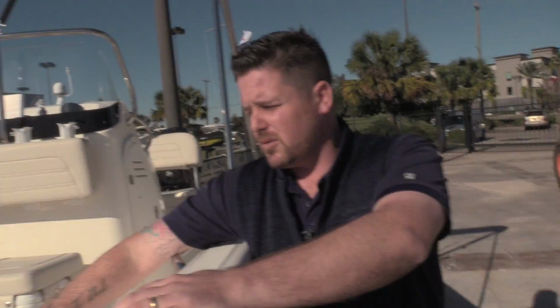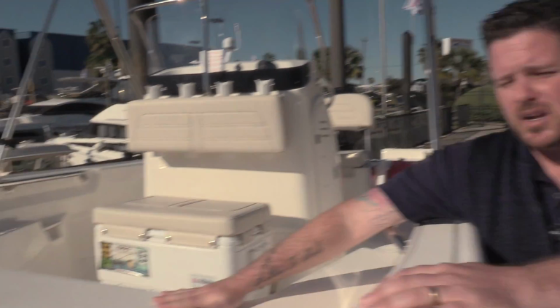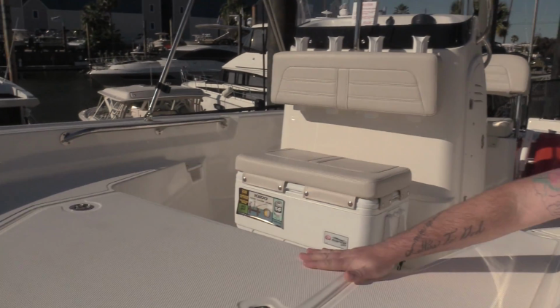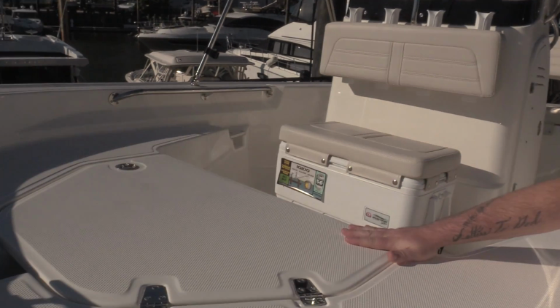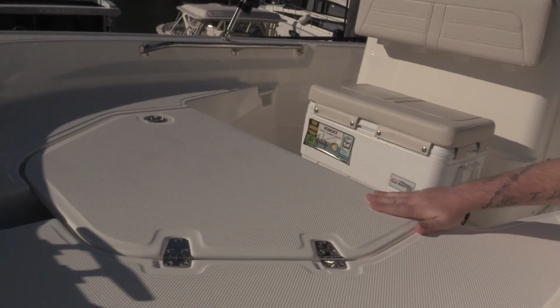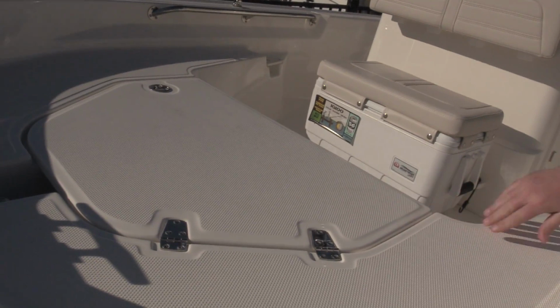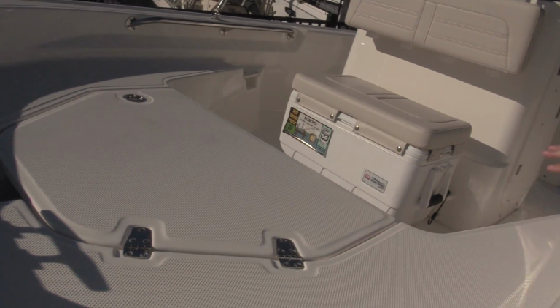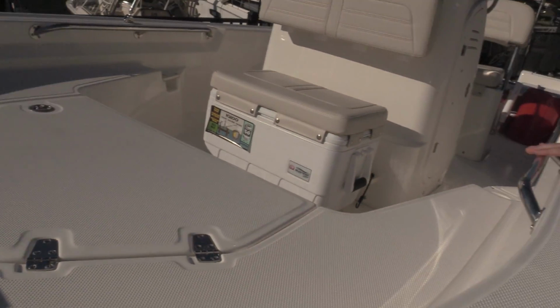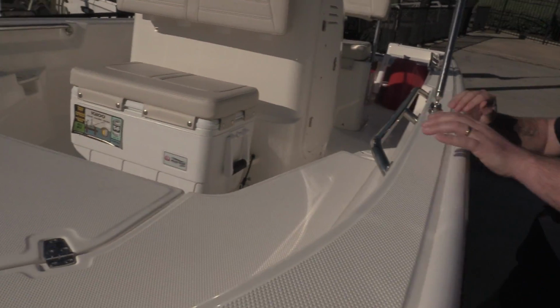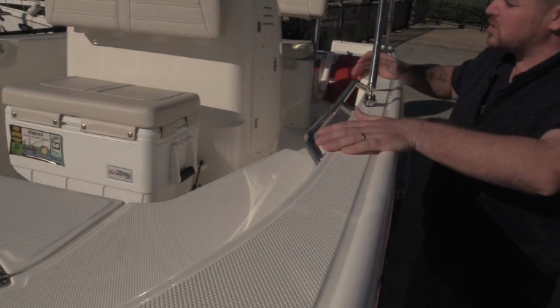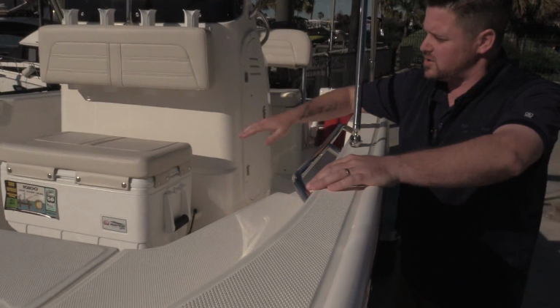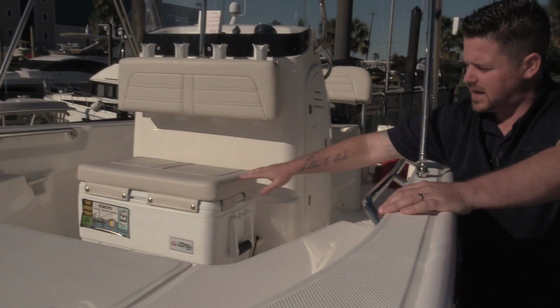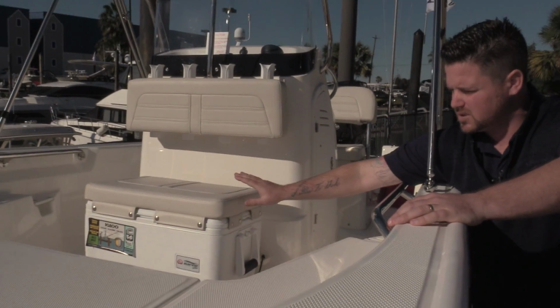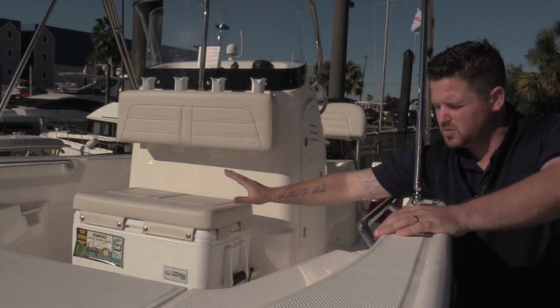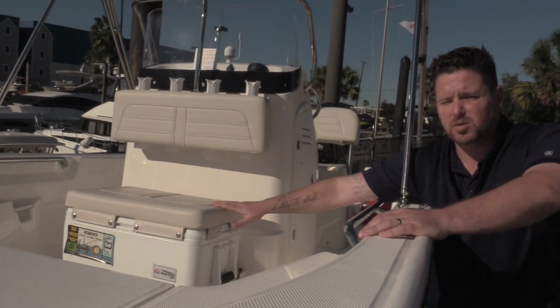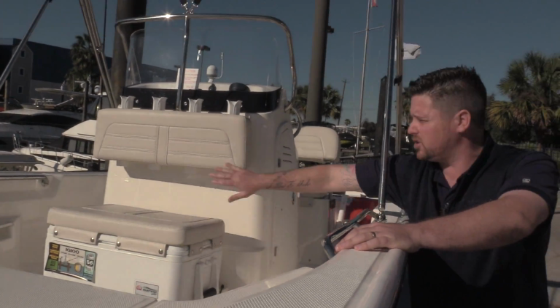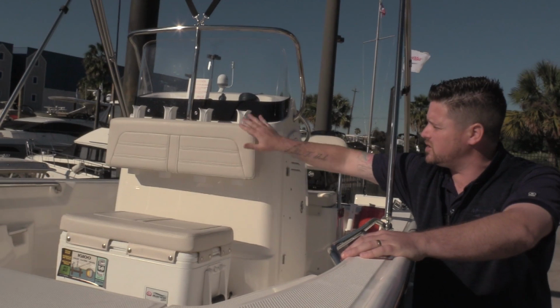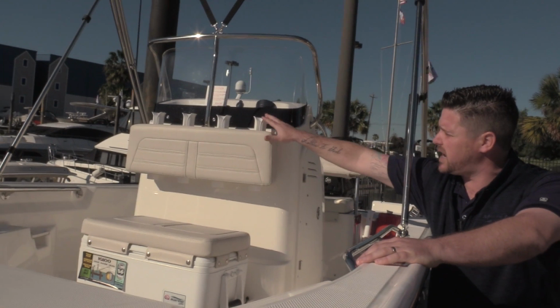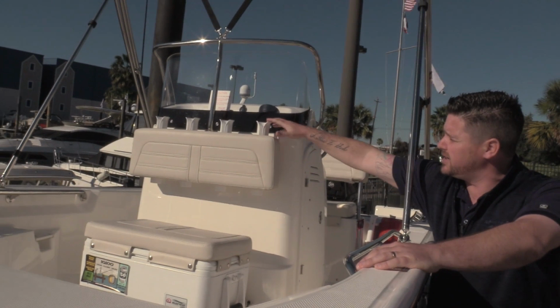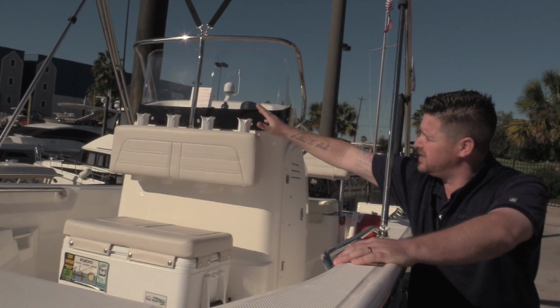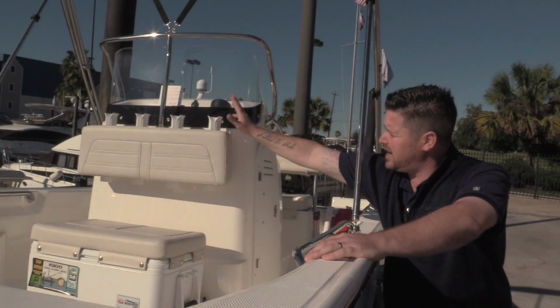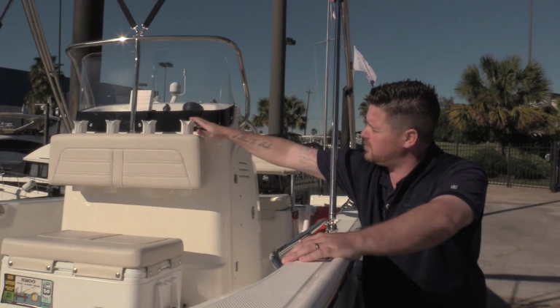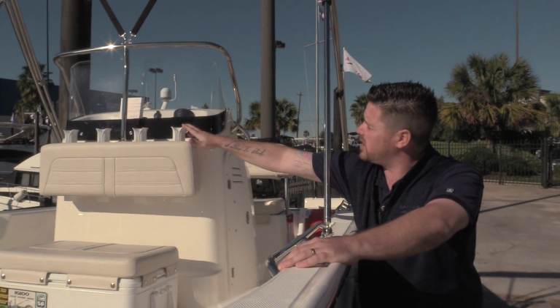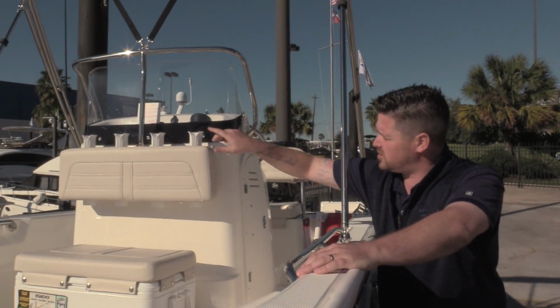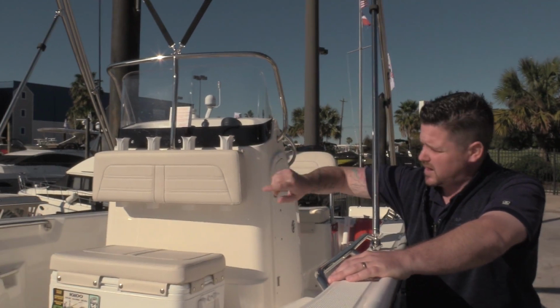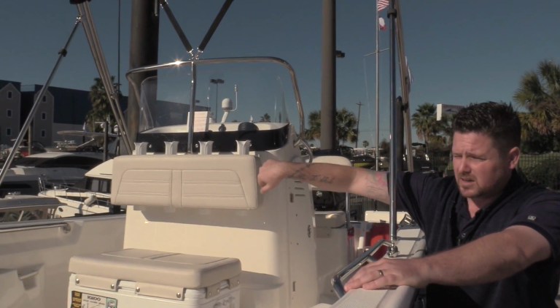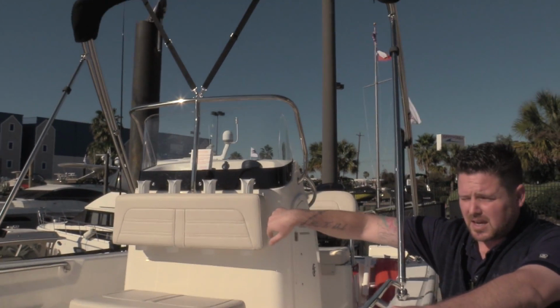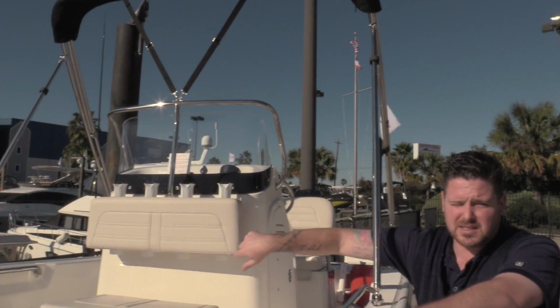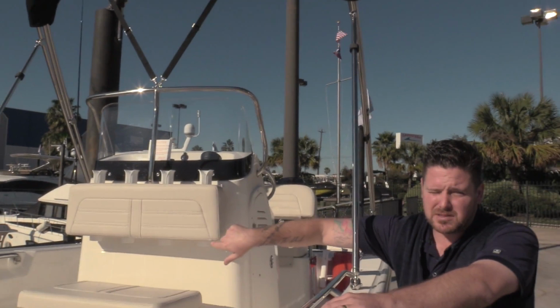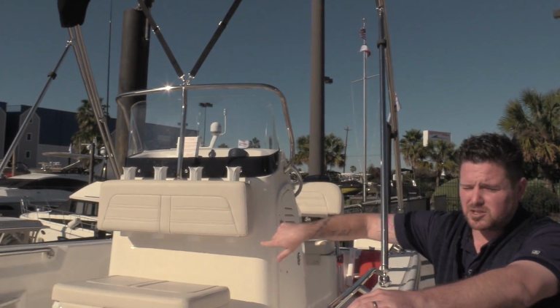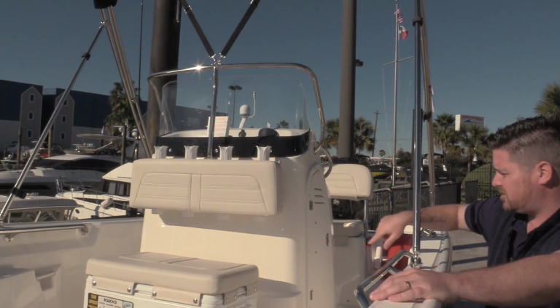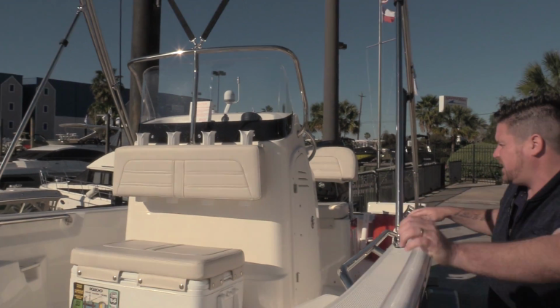Right here we do have the anchor locker, and this boat was ordered with the fishing package which comes with the cooler, the cushions, backrests, rocket launchers right here, and there's a tackle station on the other side.